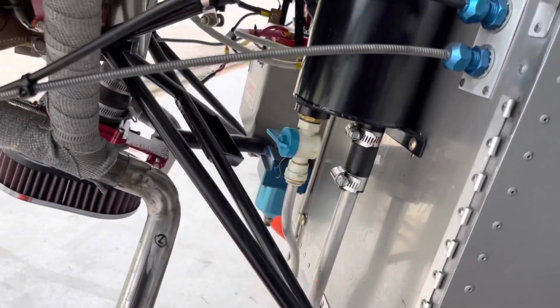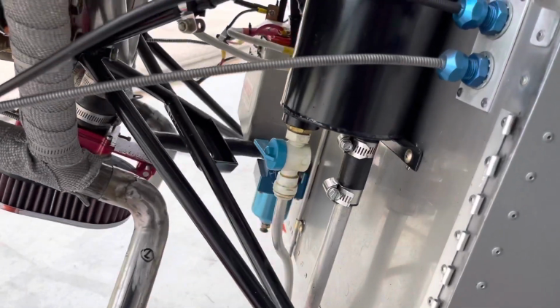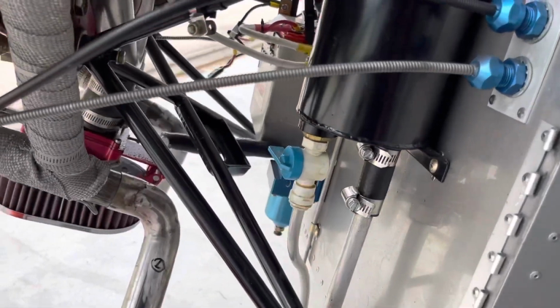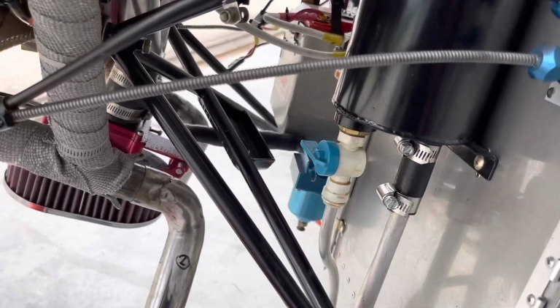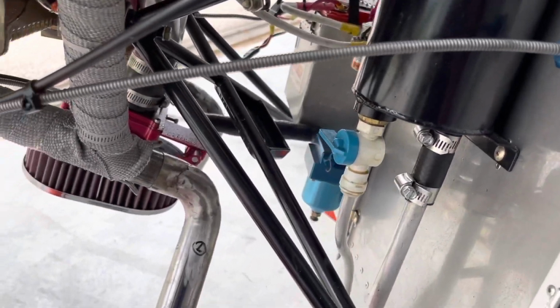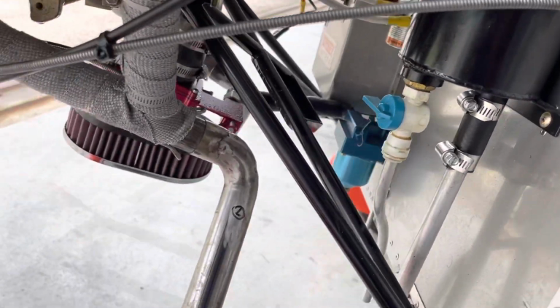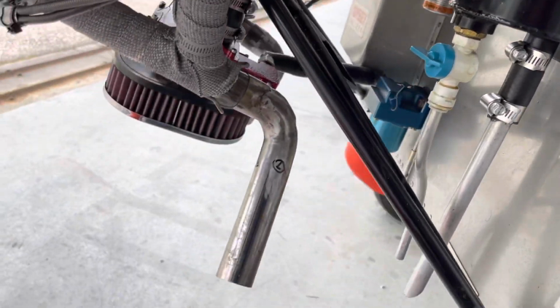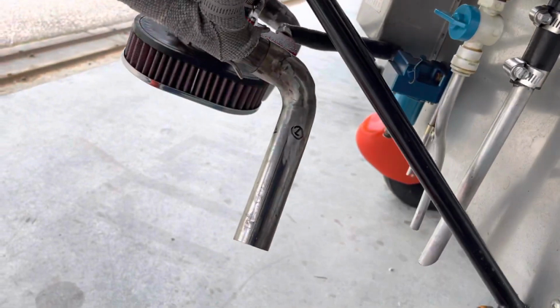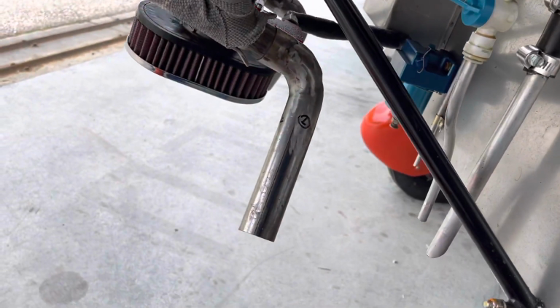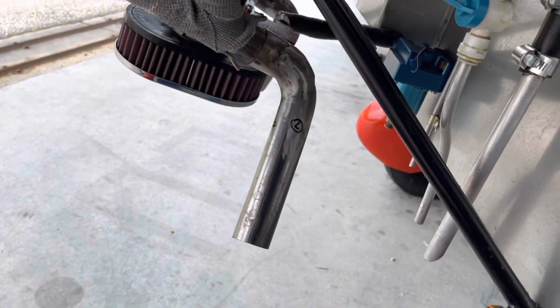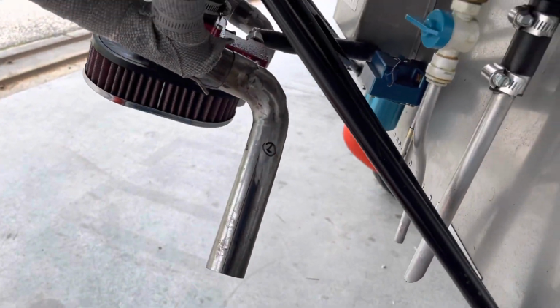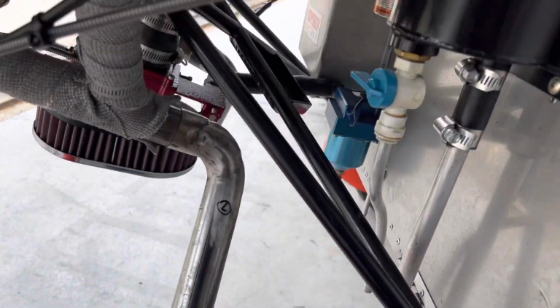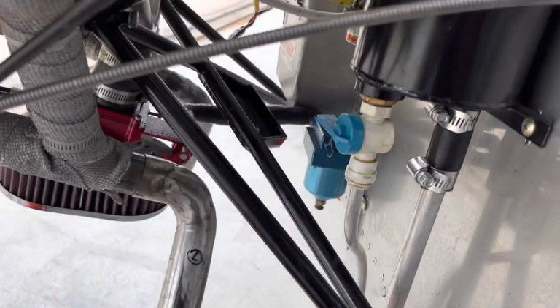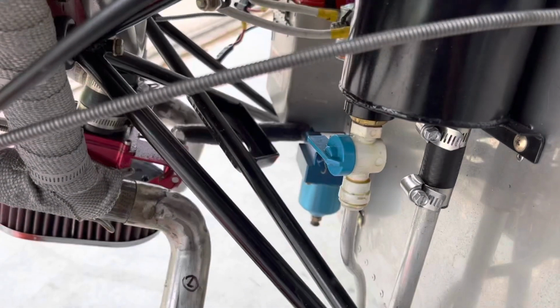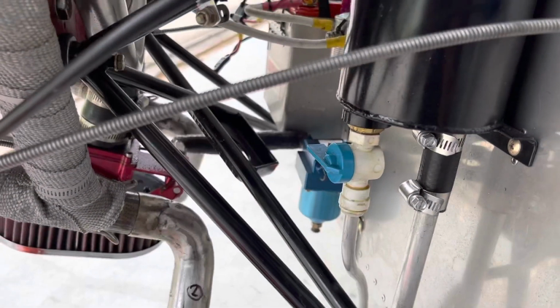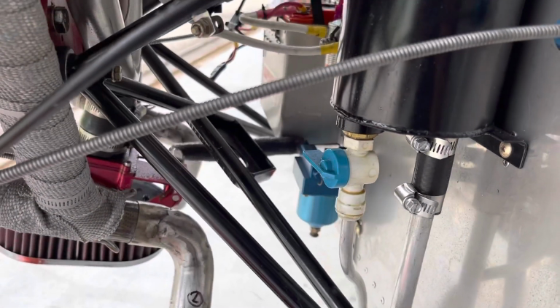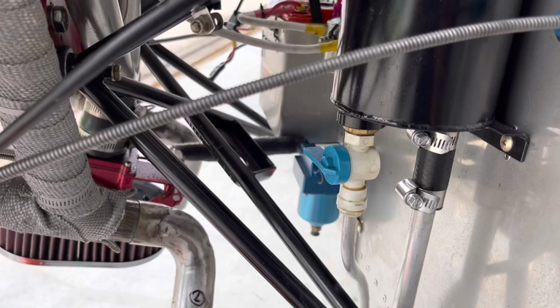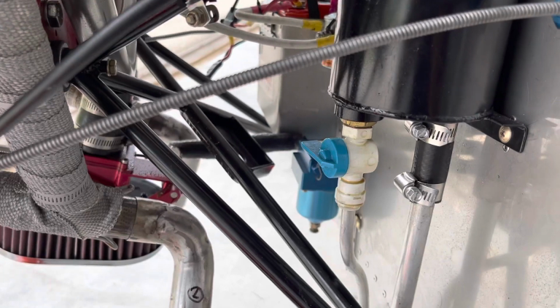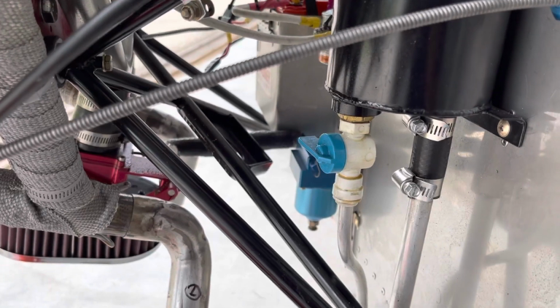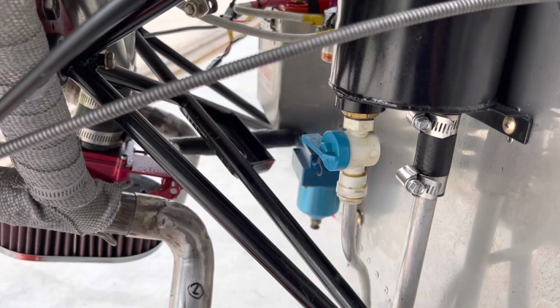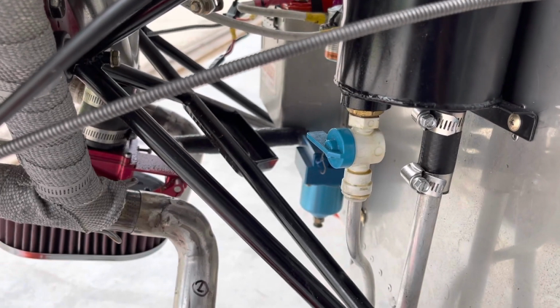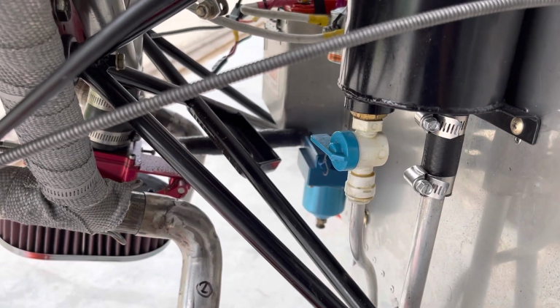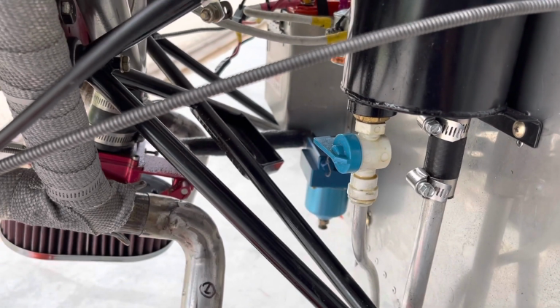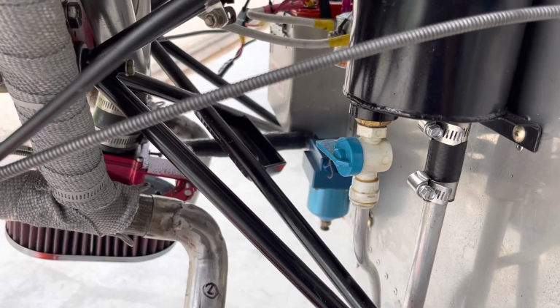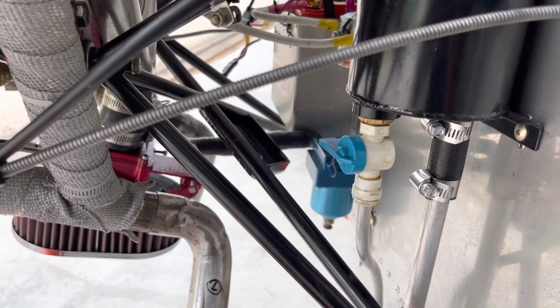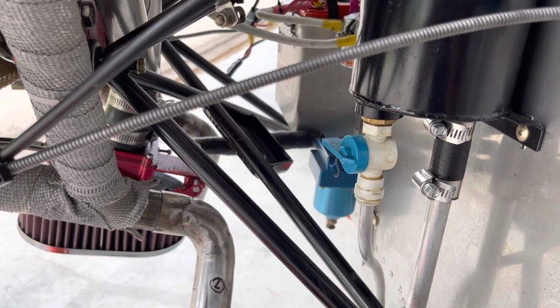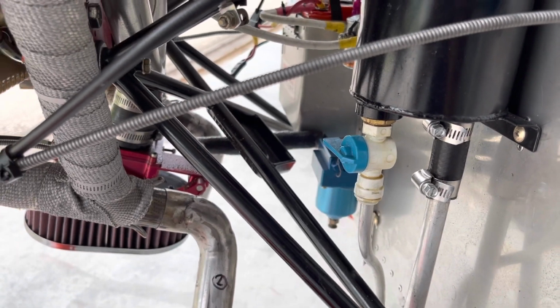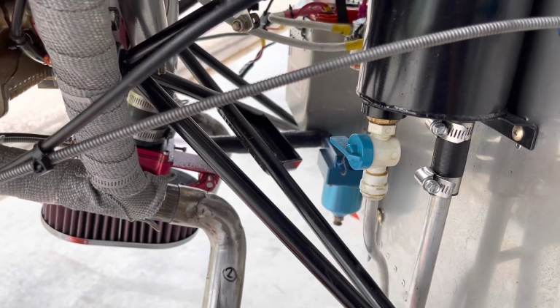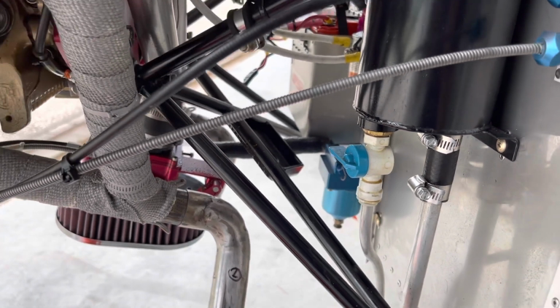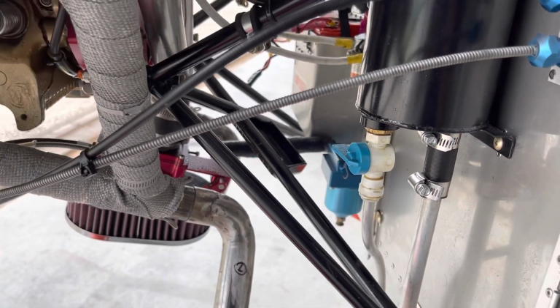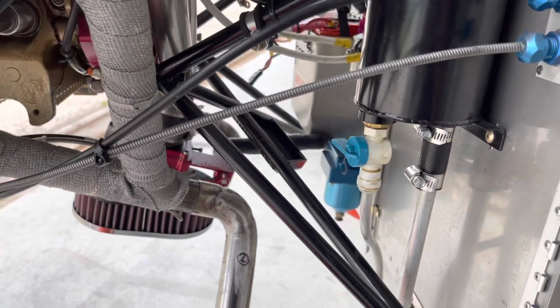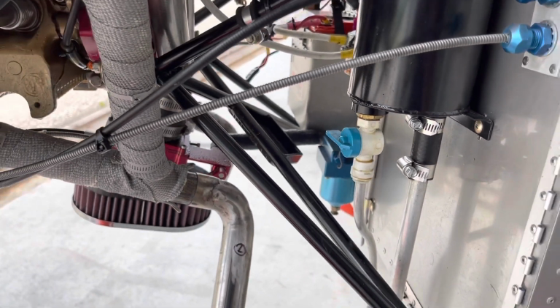We still need to go ahead and wrap the exhaust pipes. We need to wrap and insulate both the gas collator and the fuel line, and we'll be taking care of that next.